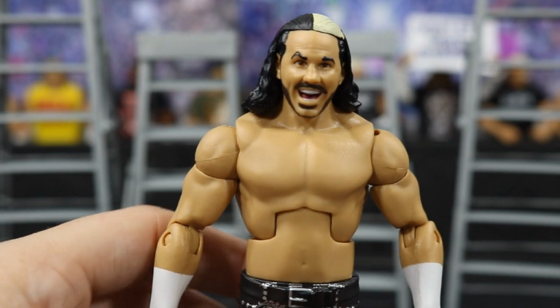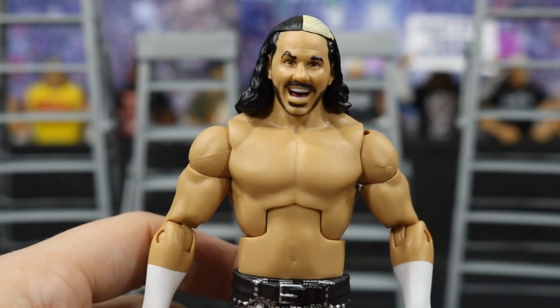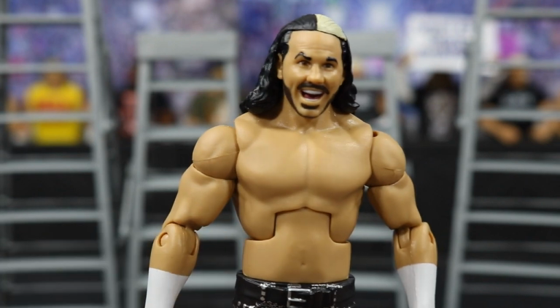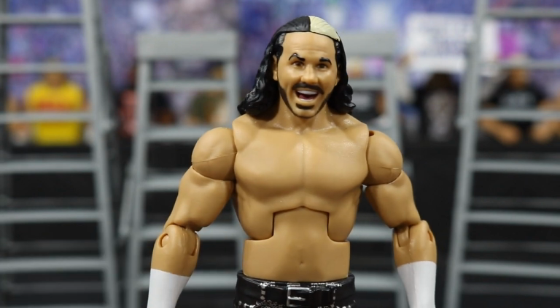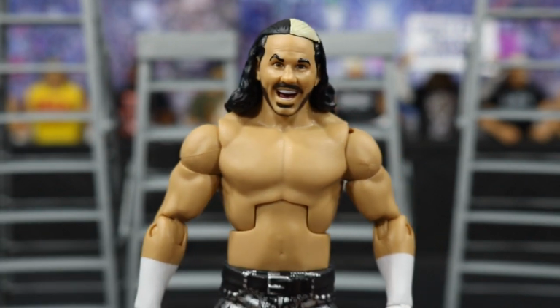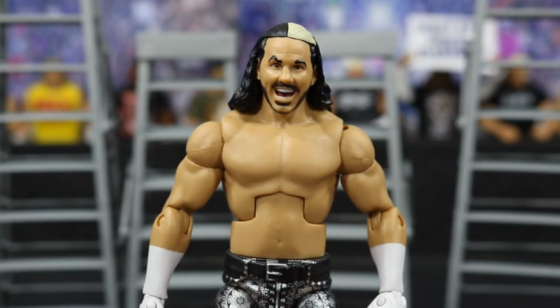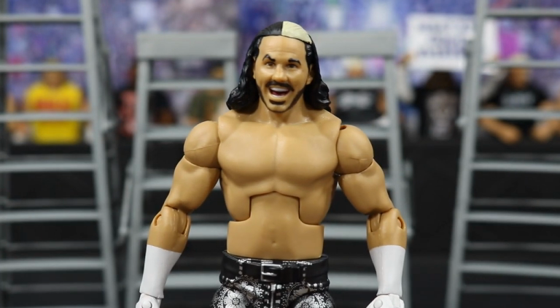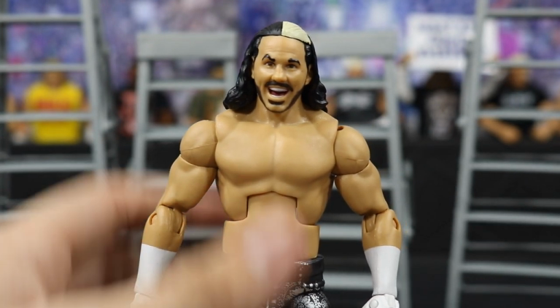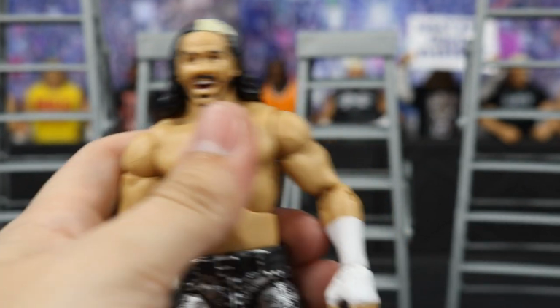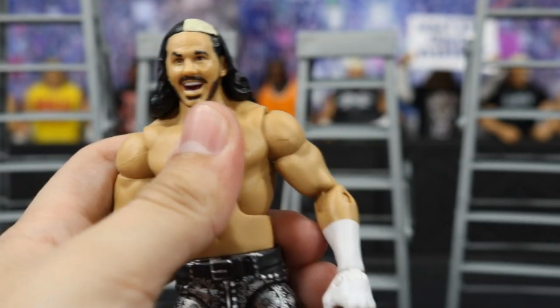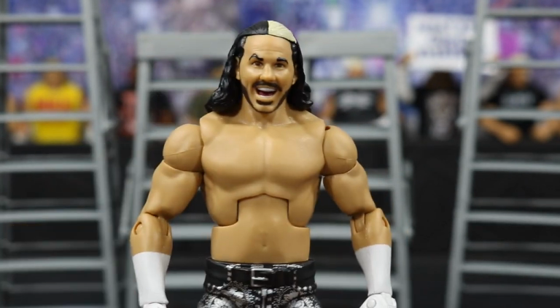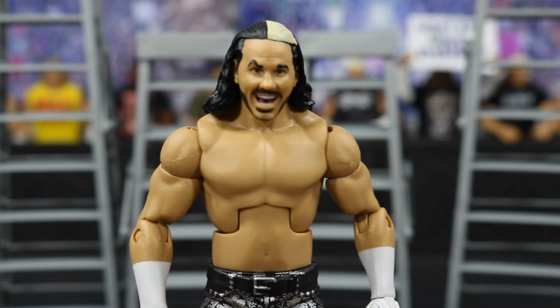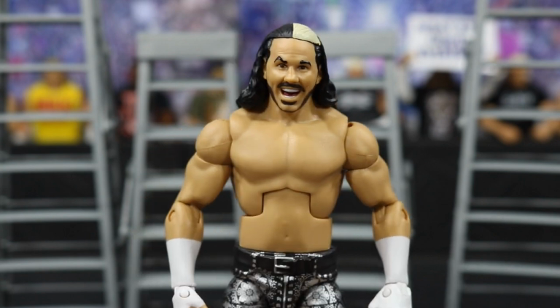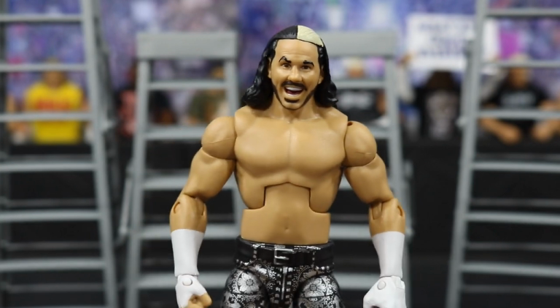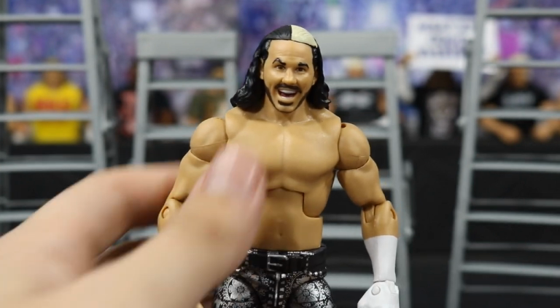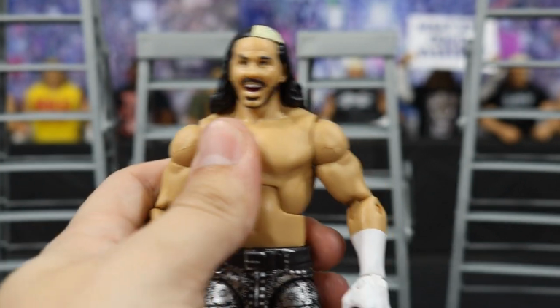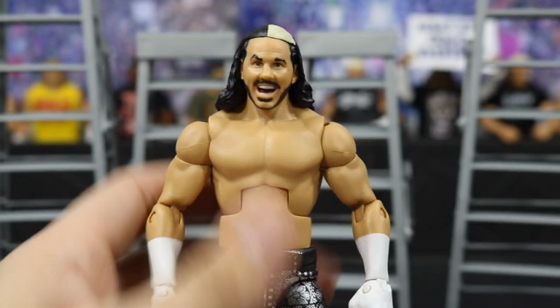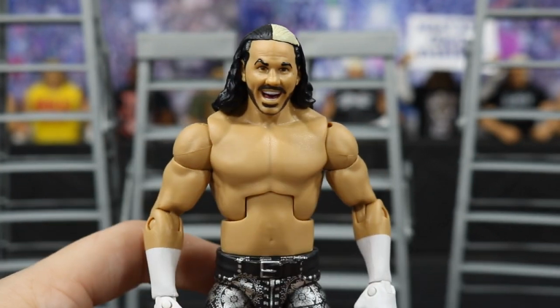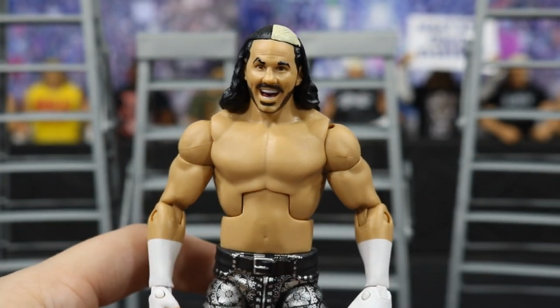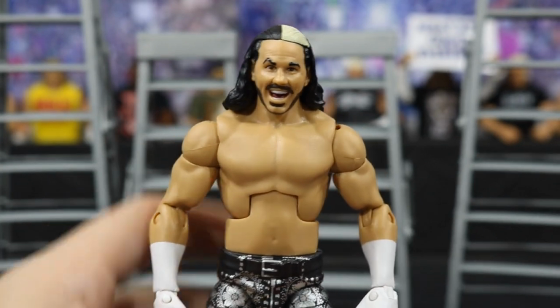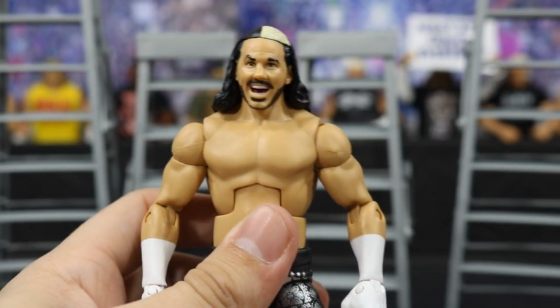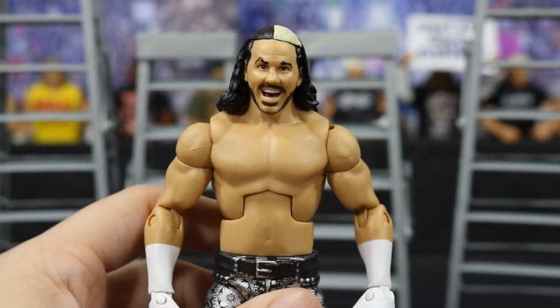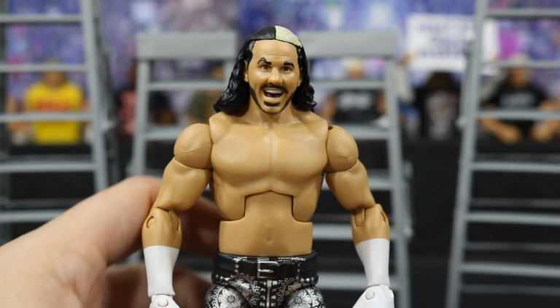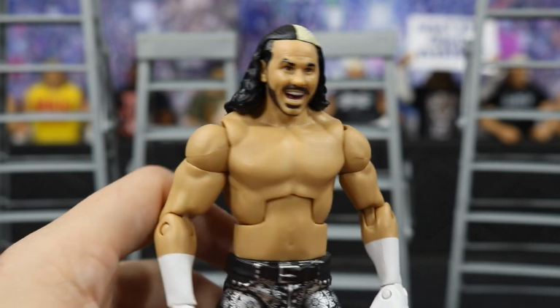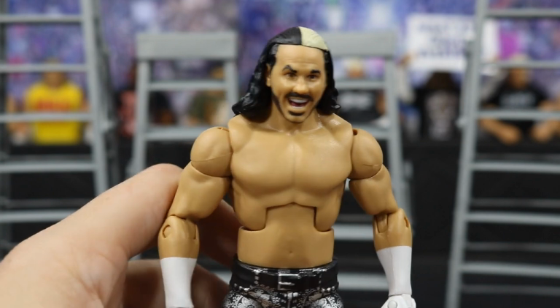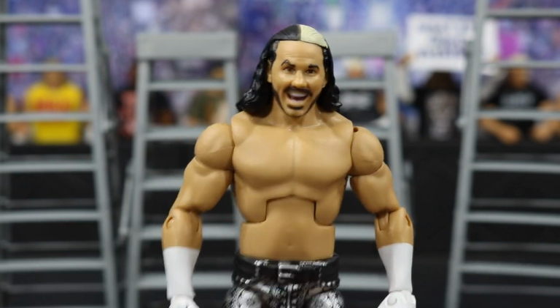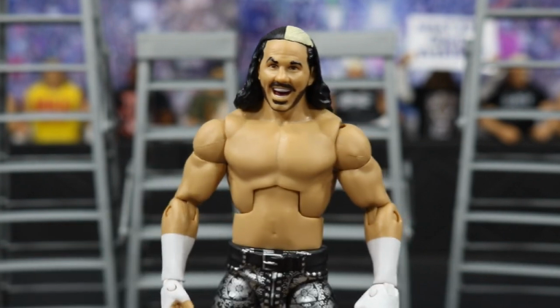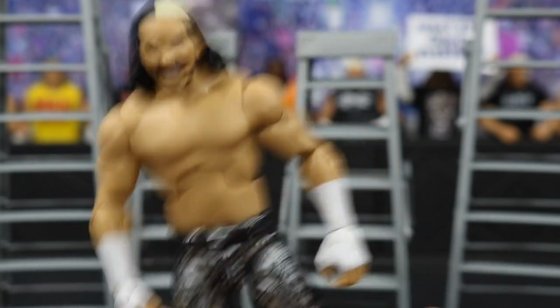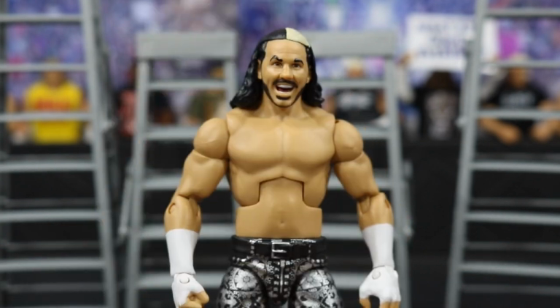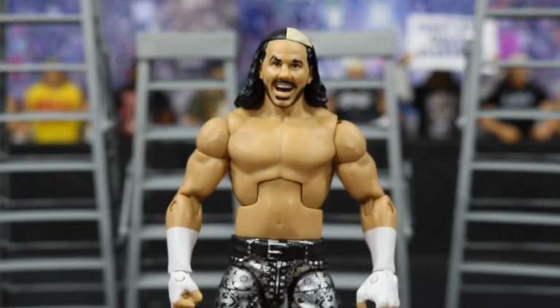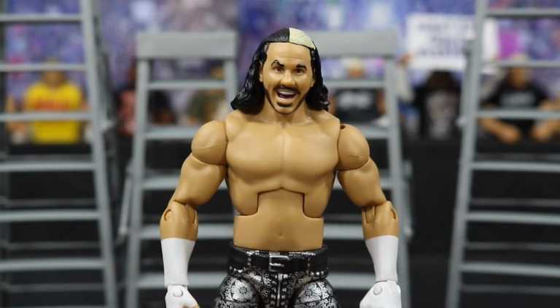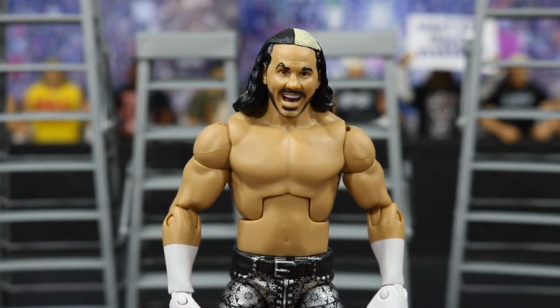Easily an early figure of the year candidate here for Matt Hardy — his first Elite in a very, very long time. They totally knocked it out of the park. Shout out to Mattel for what they've done with this set. Now let's go ahead and take a look at Brother Nero.